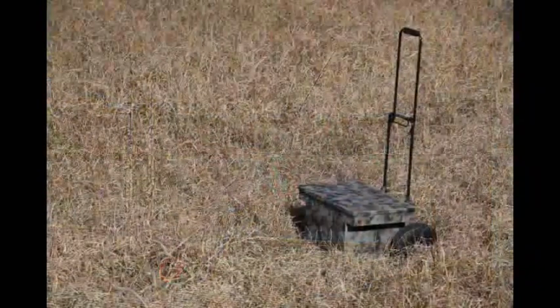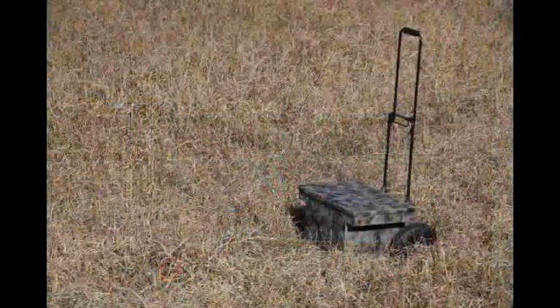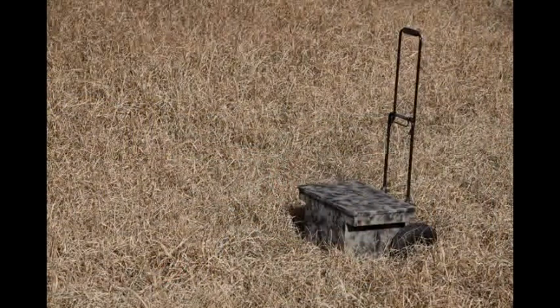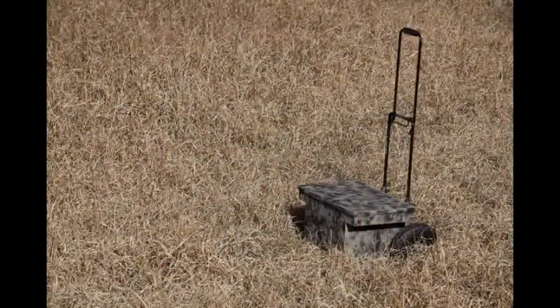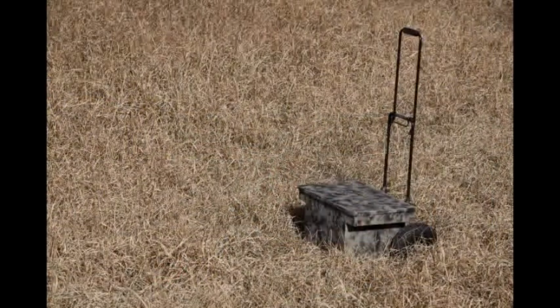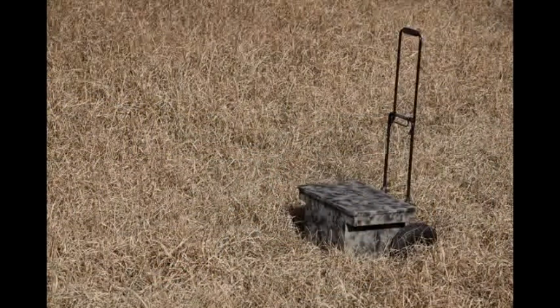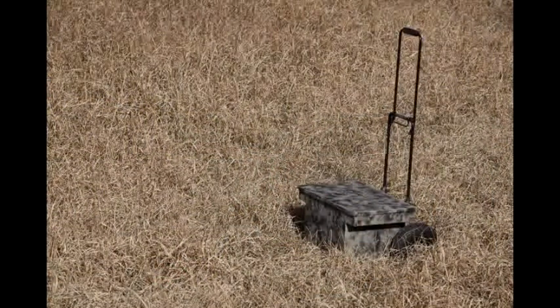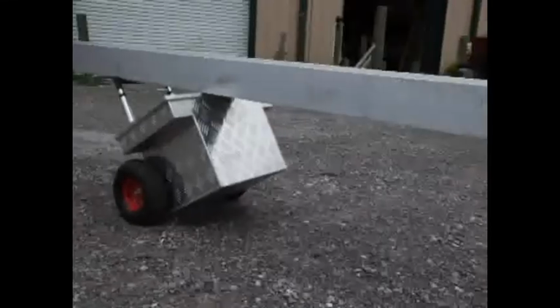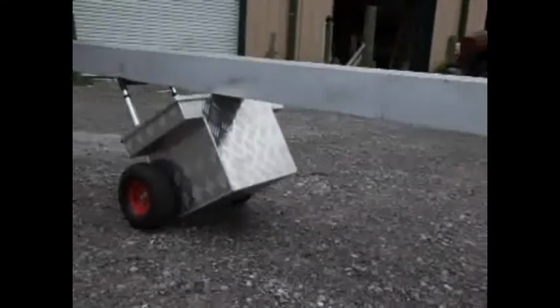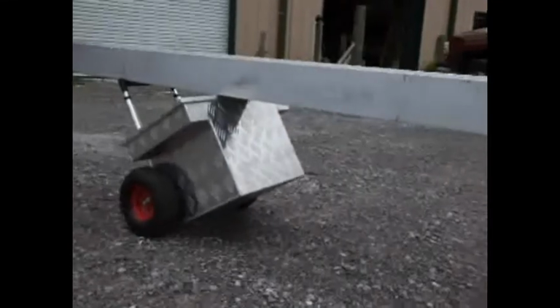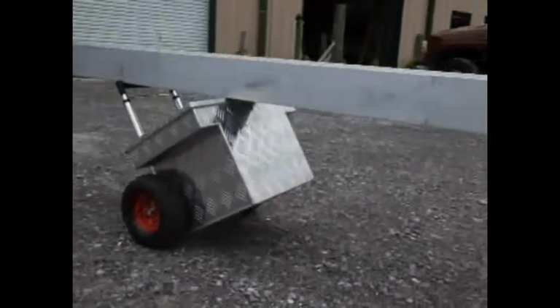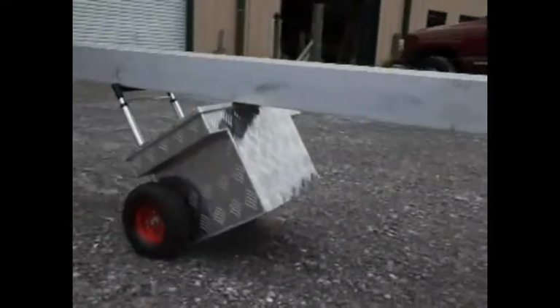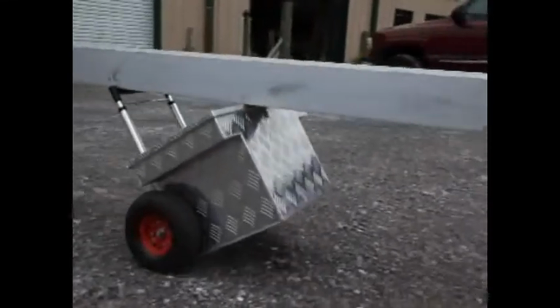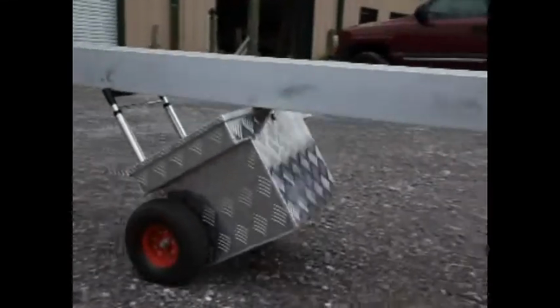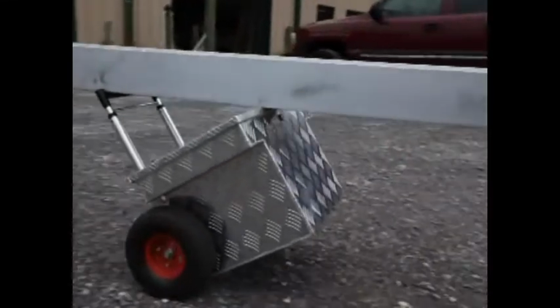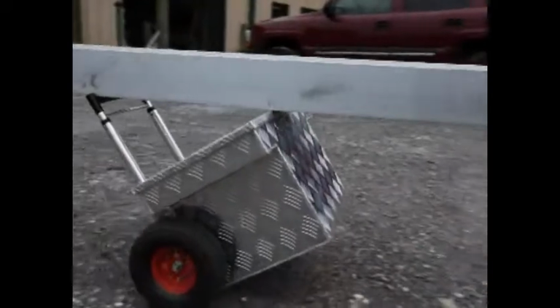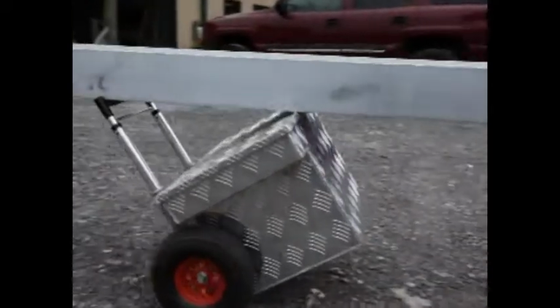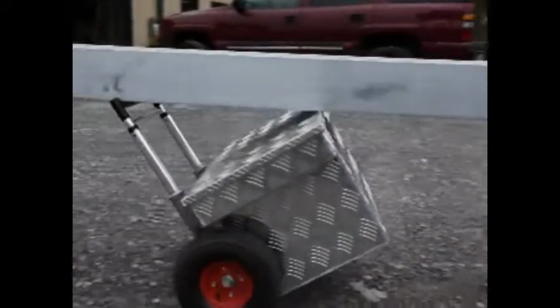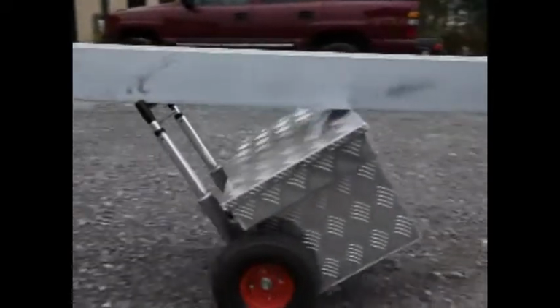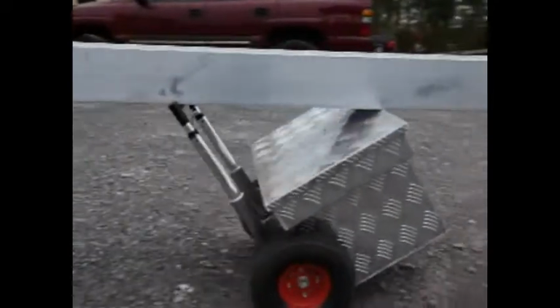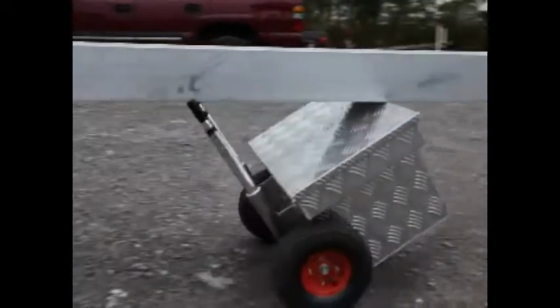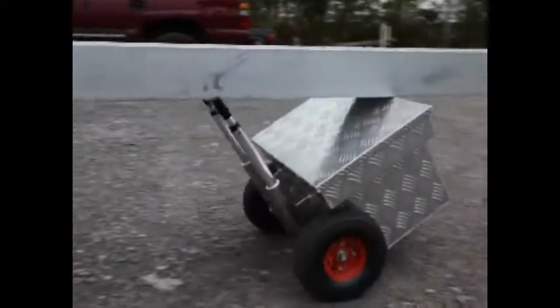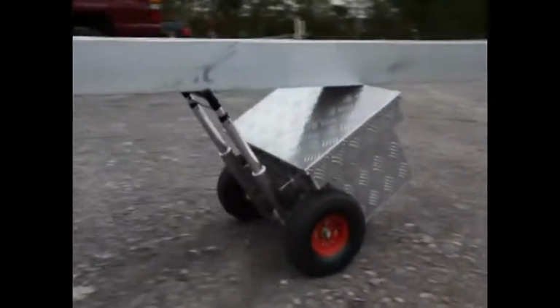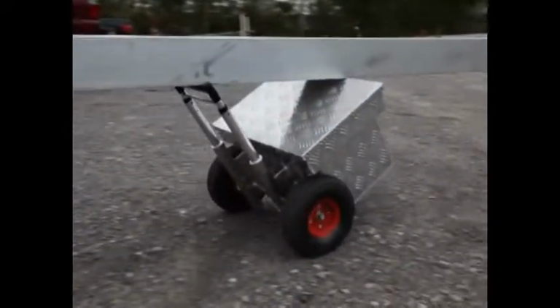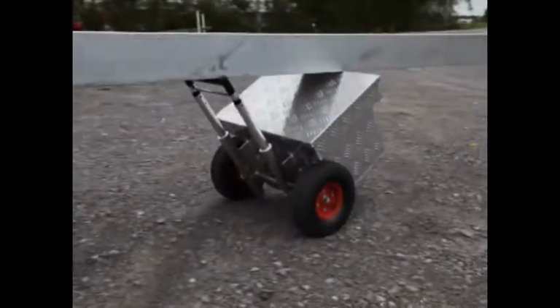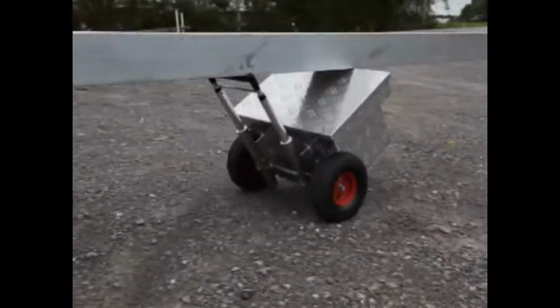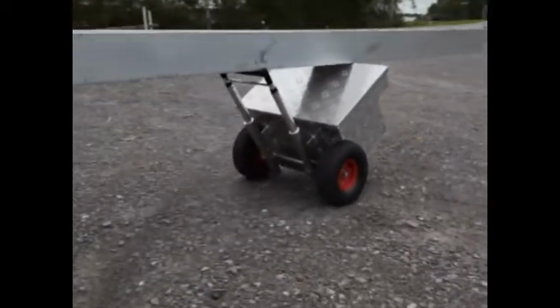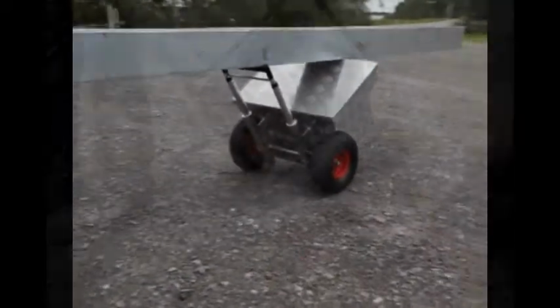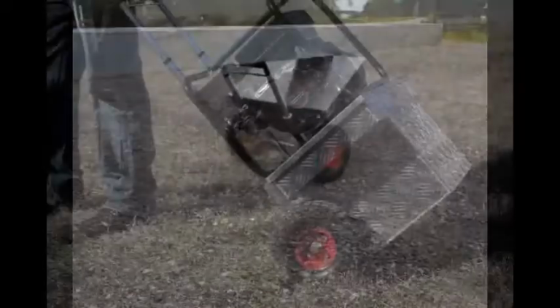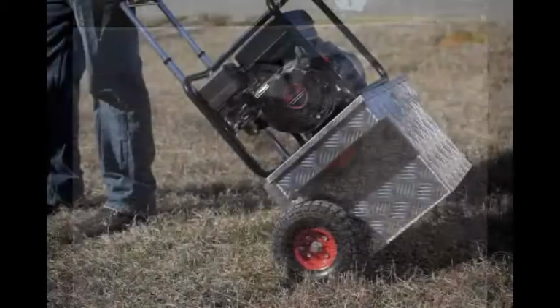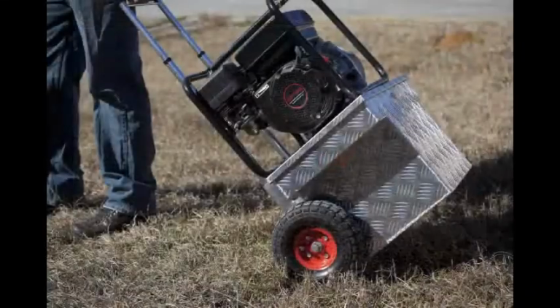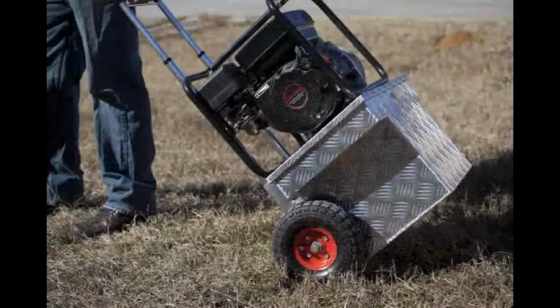This cart is so sturdy and versatile, it can also be used as a dolly to carry equipment or materials, as well as your much-needed and well-organized tools.